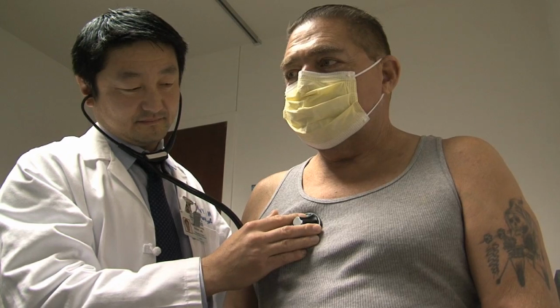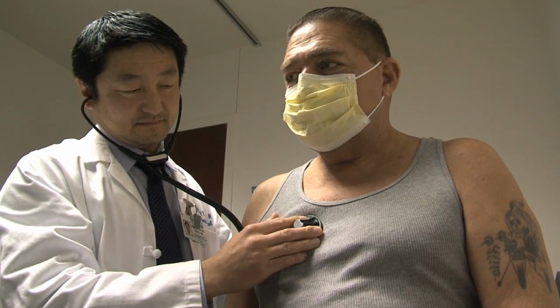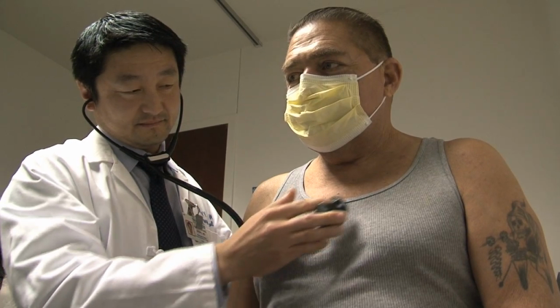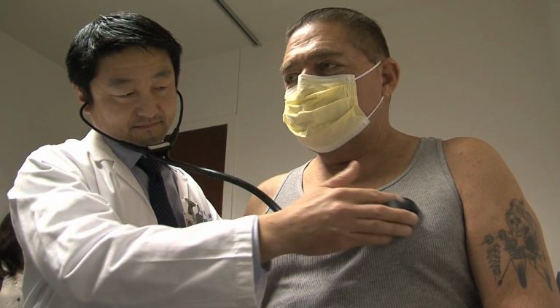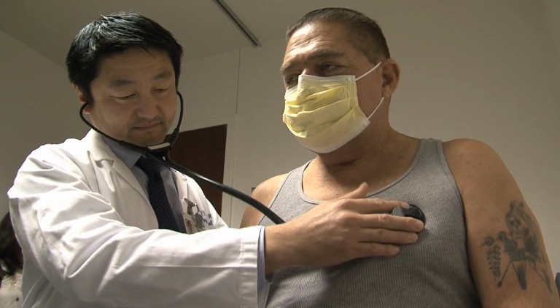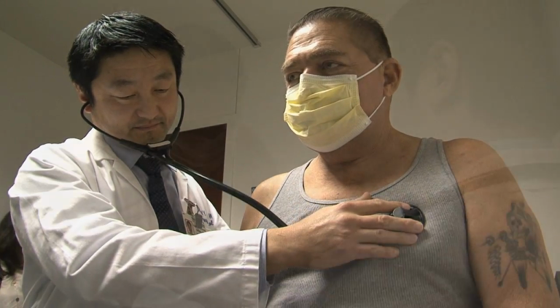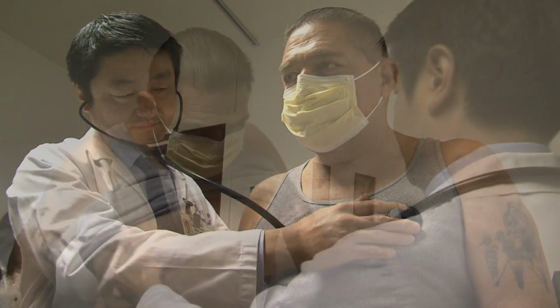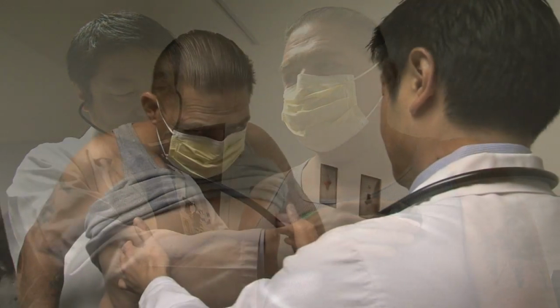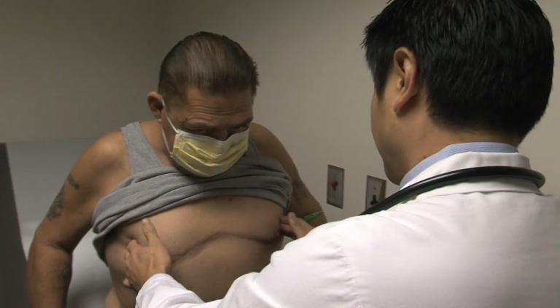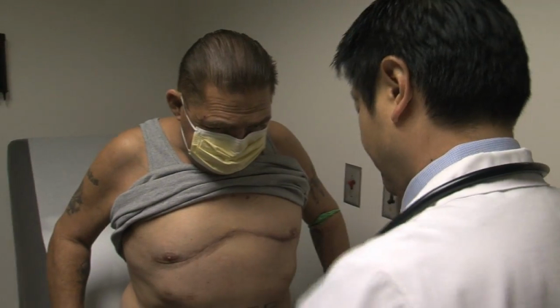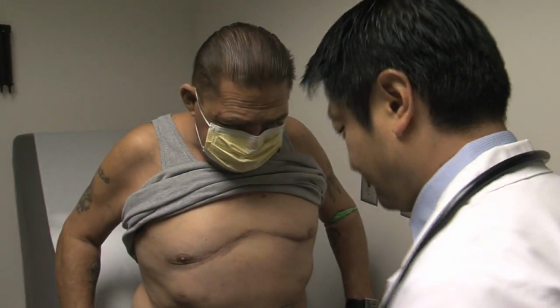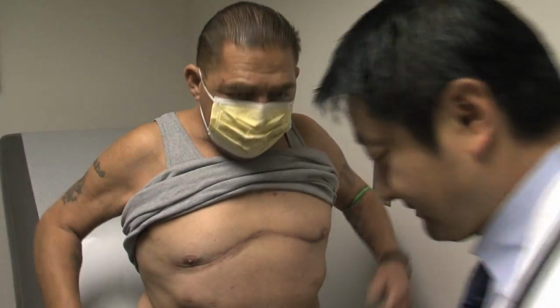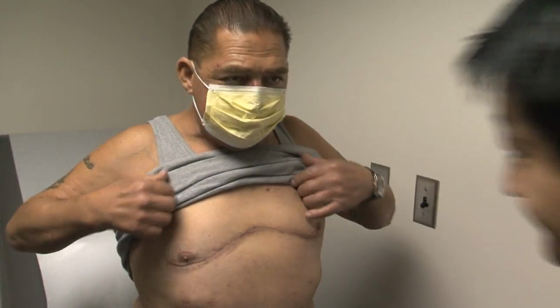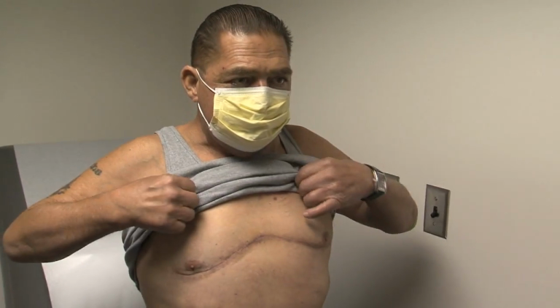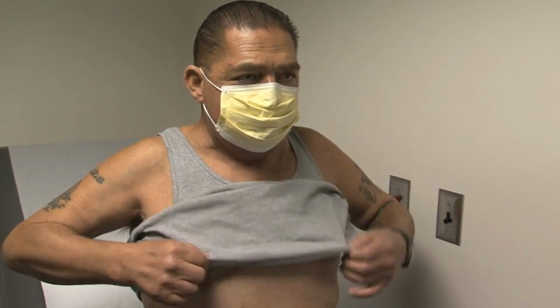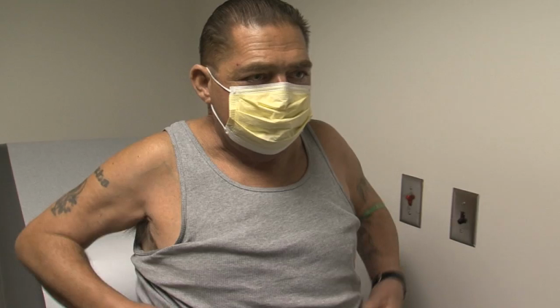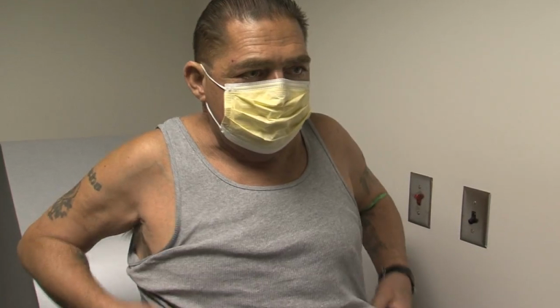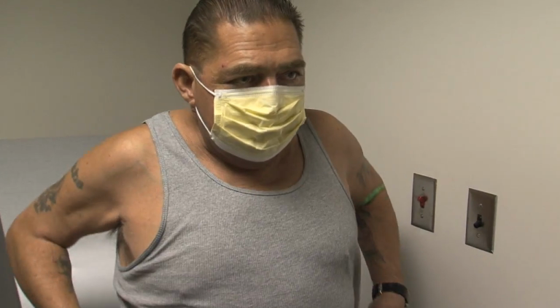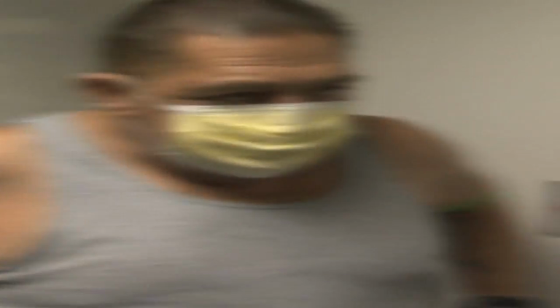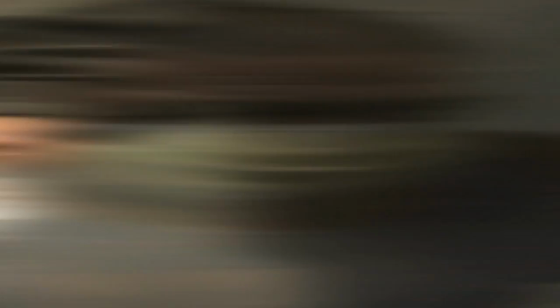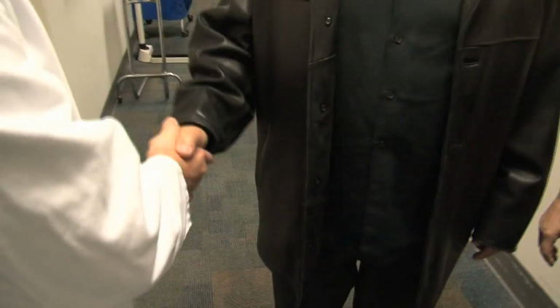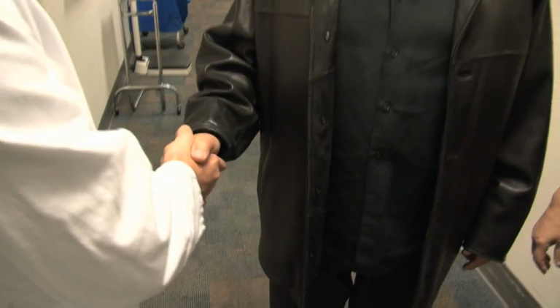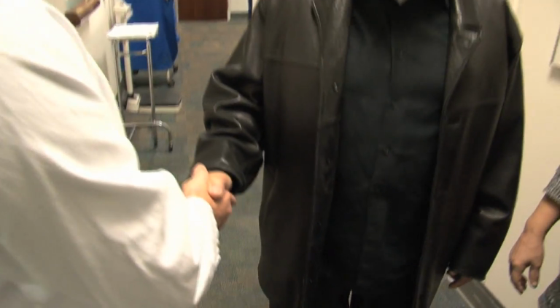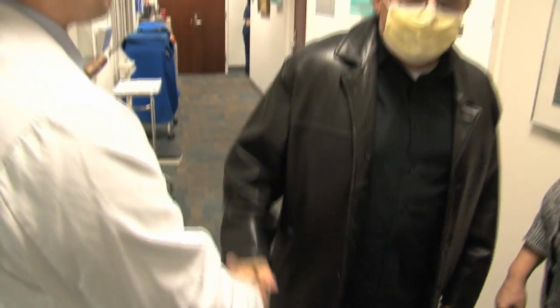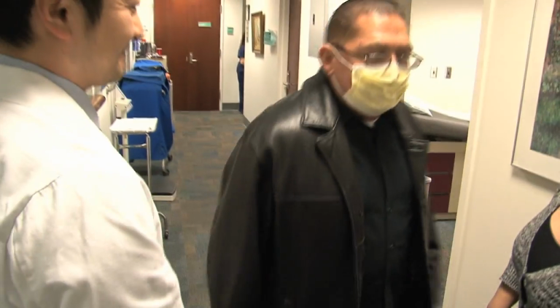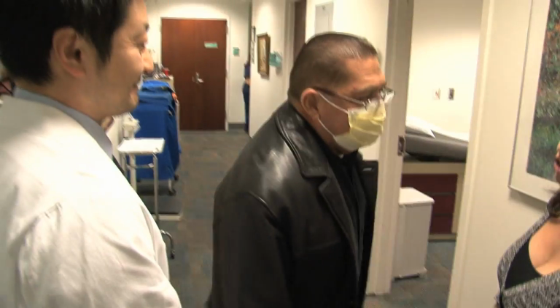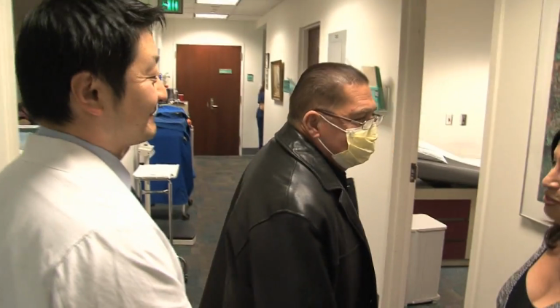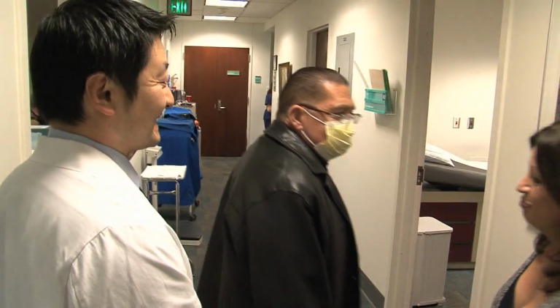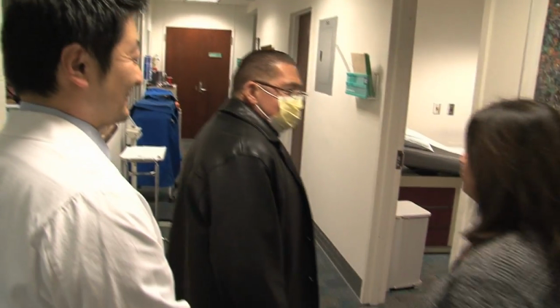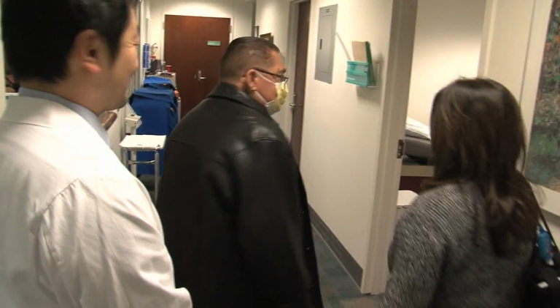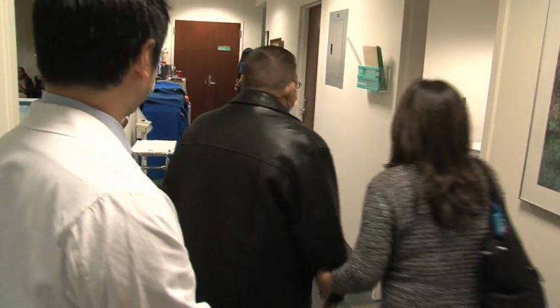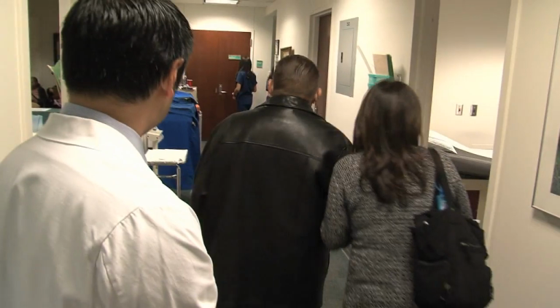Doctors hope this new technology, if proven effective, may actually improve donor lung function and allow for longer travel distances, making more organs available to save more lives.